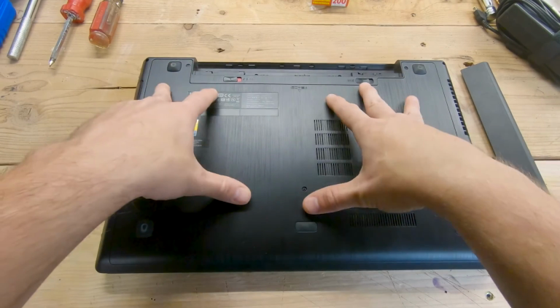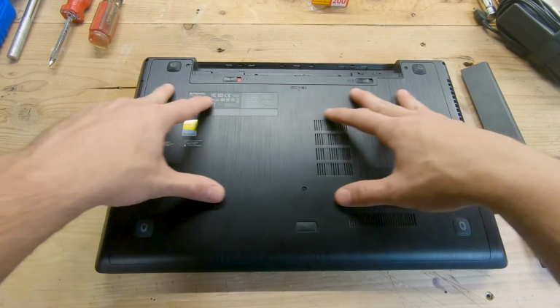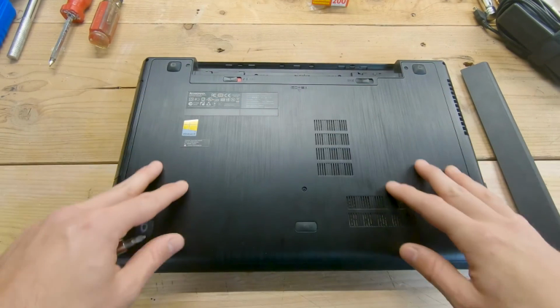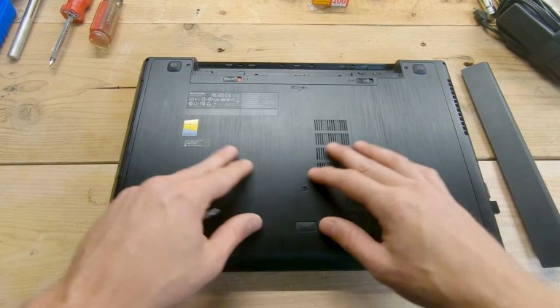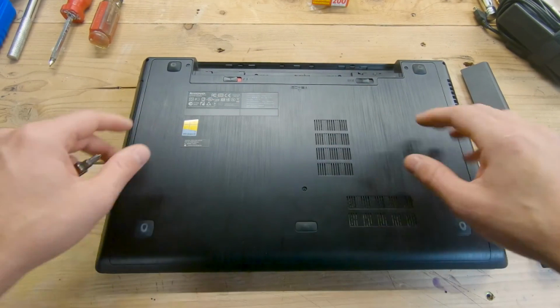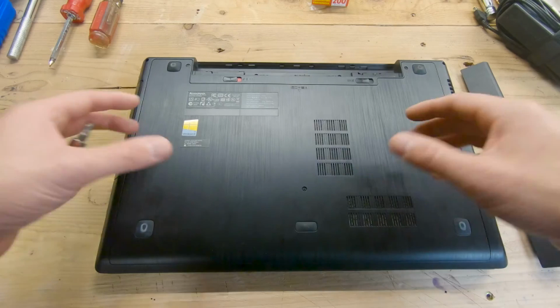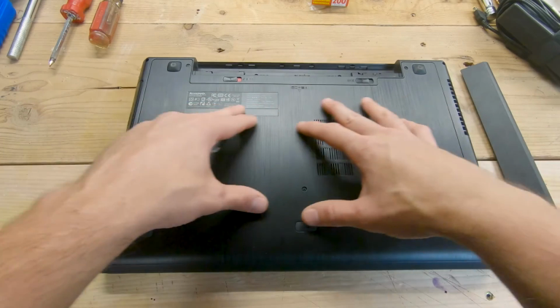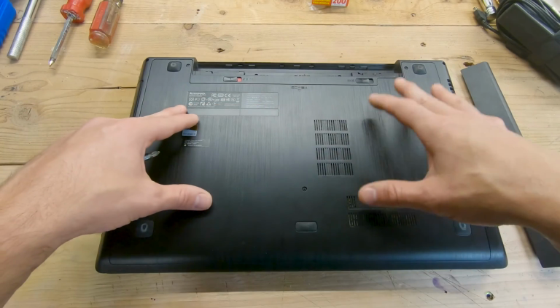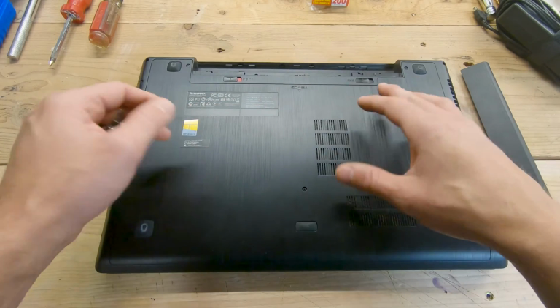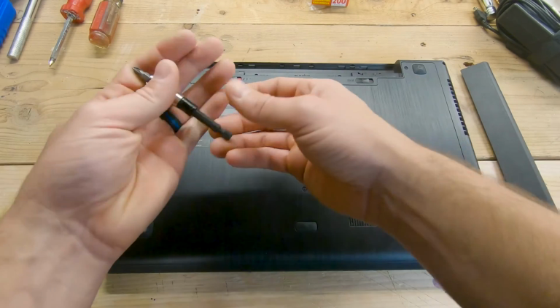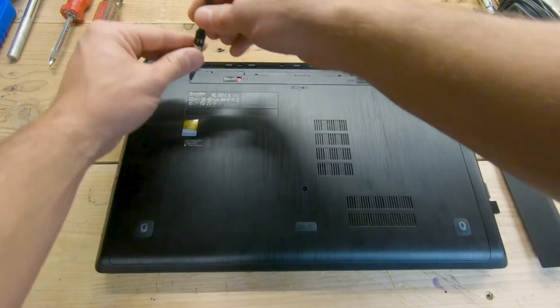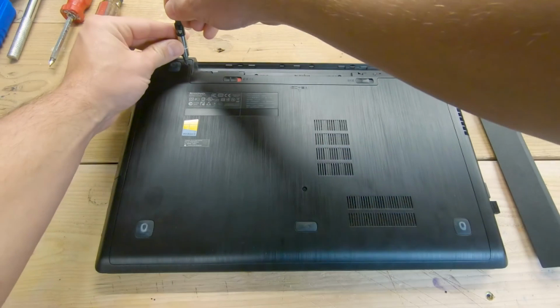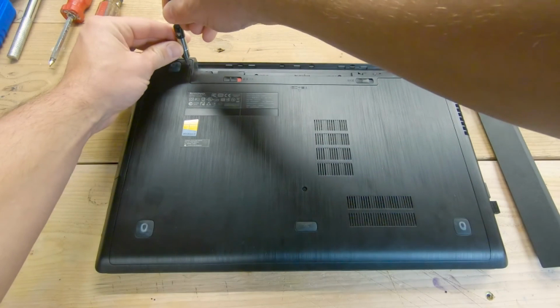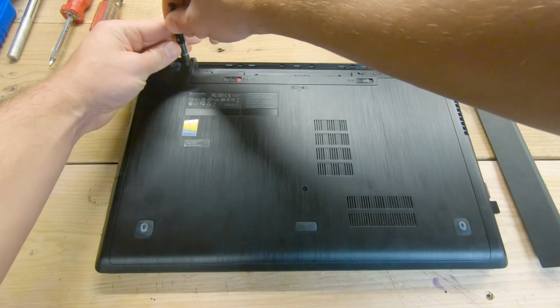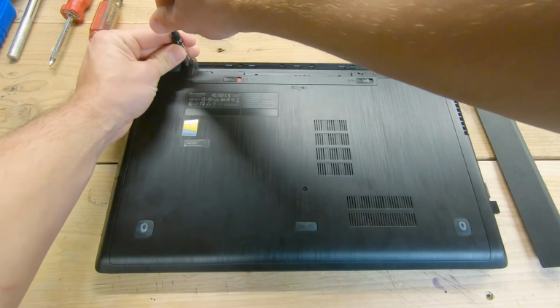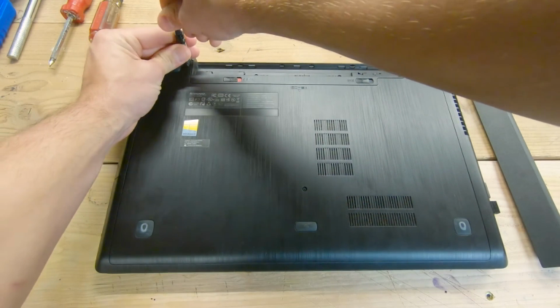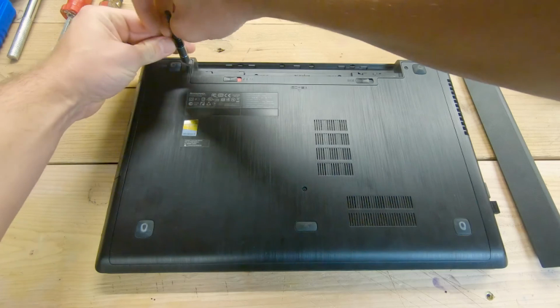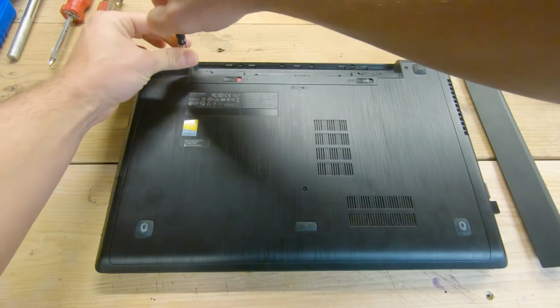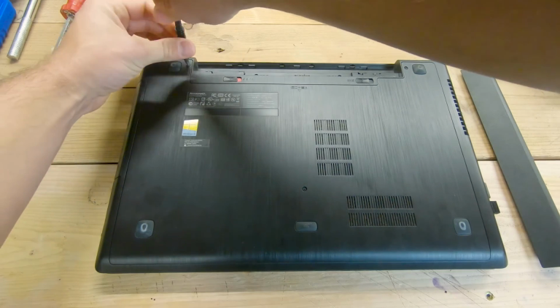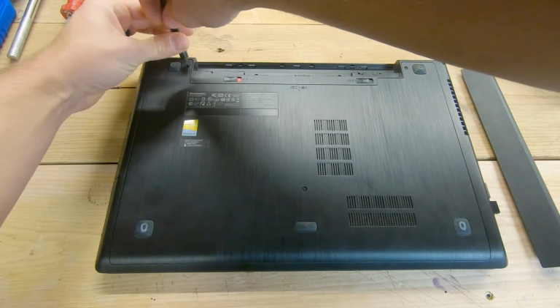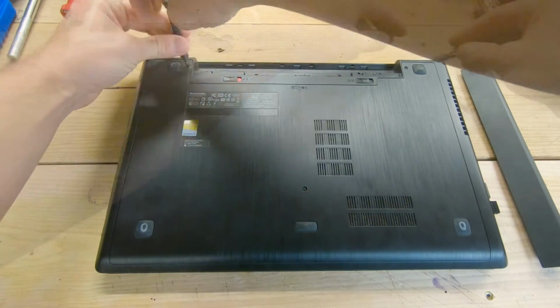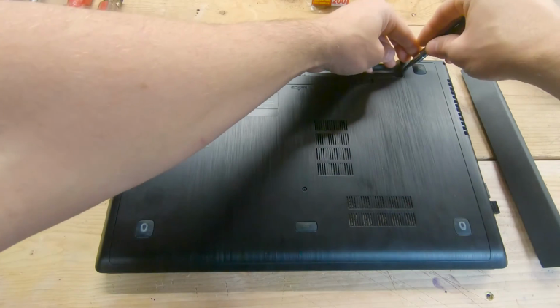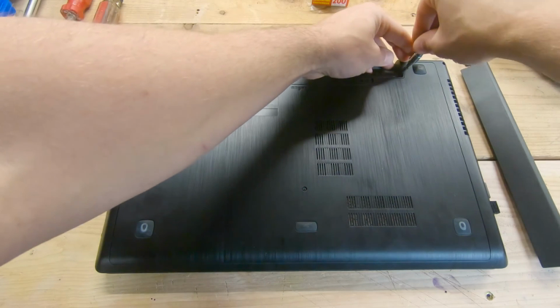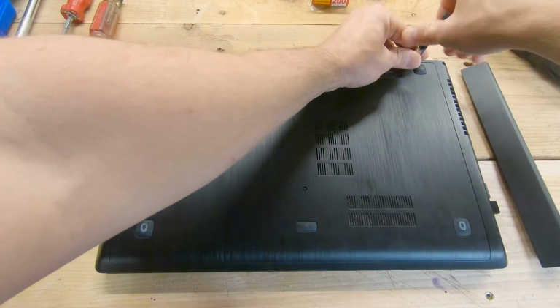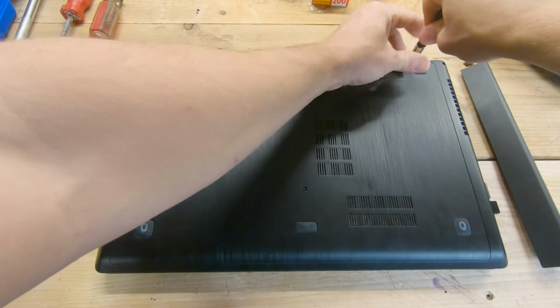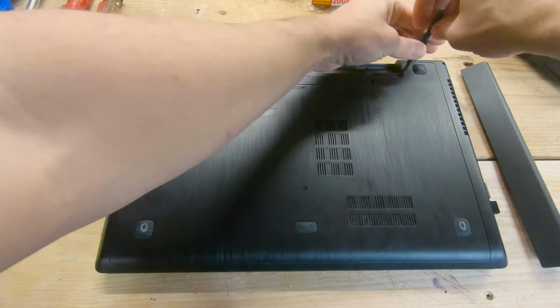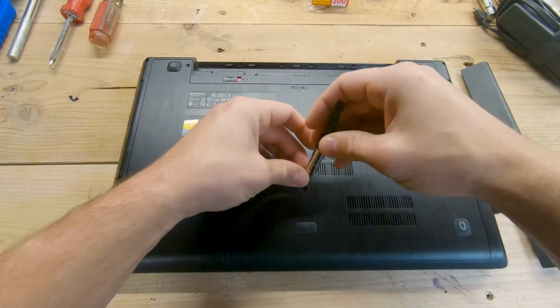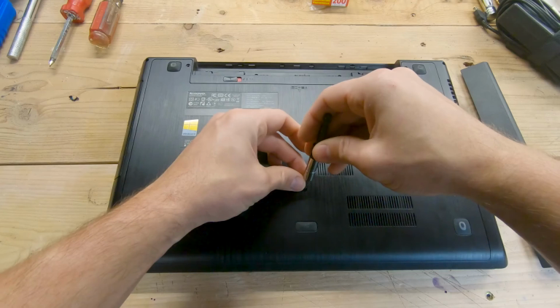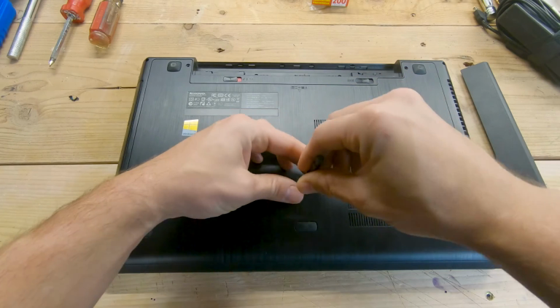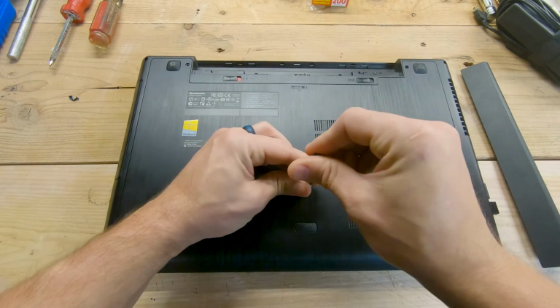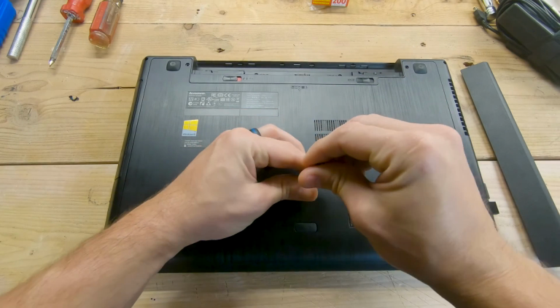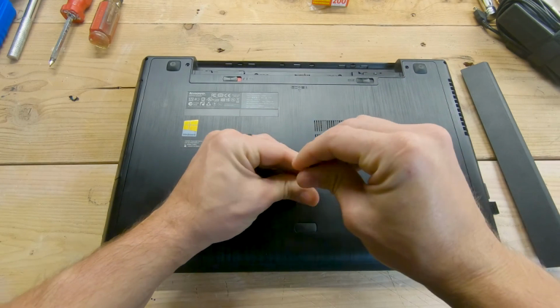Next we need to remove the bottom panel. With the laptop flipped over, there are three screws holding the panel in — one in the upper left corner, one in the upper right corner, and one down in the center.